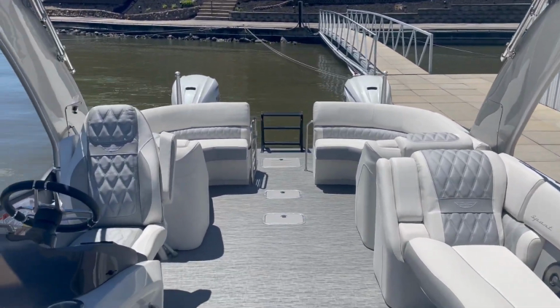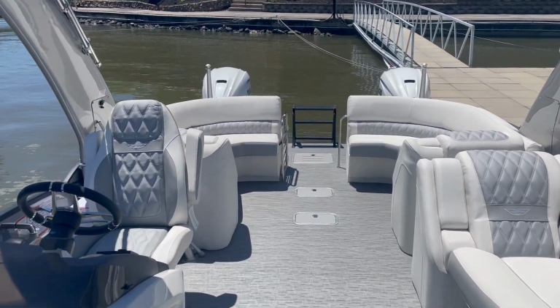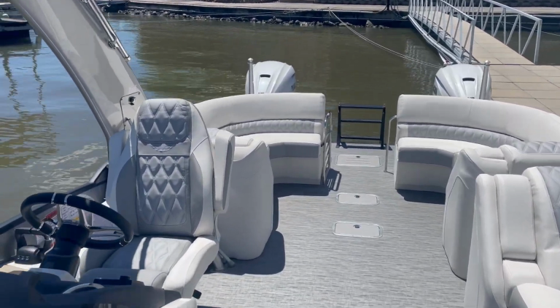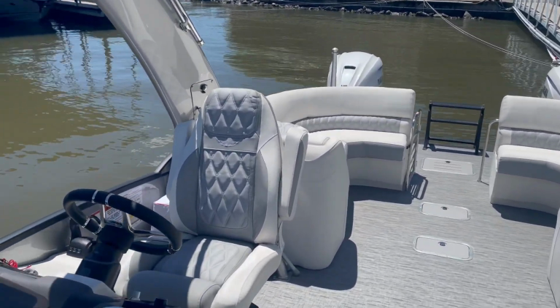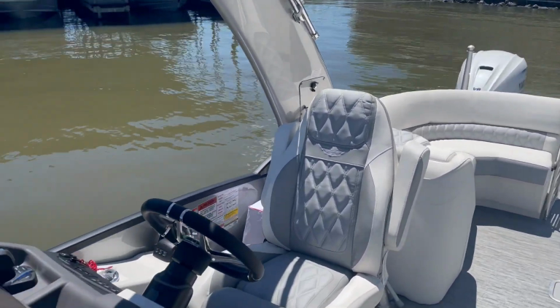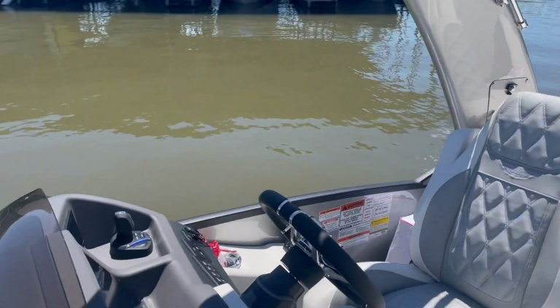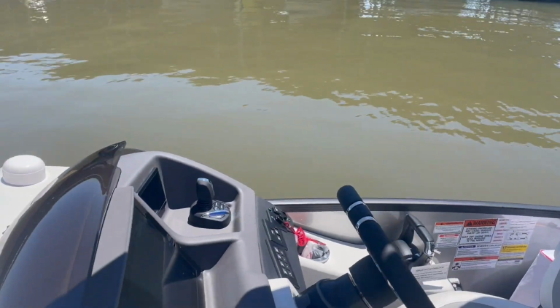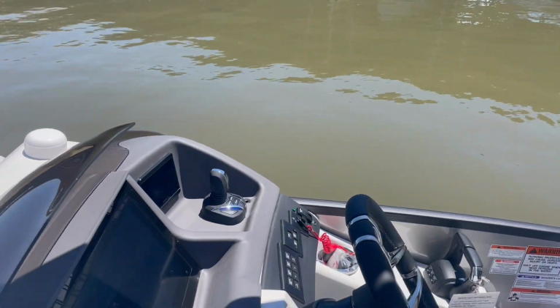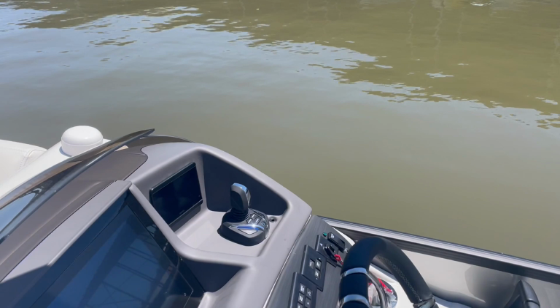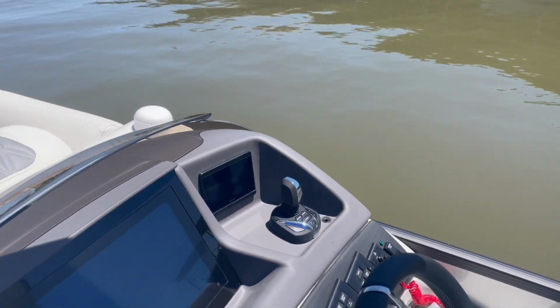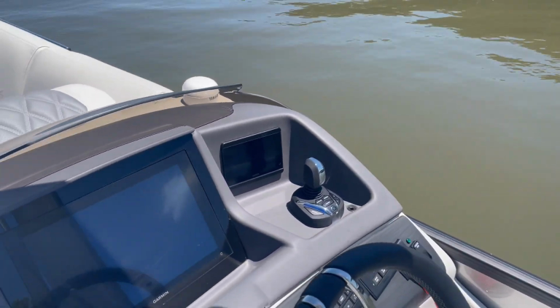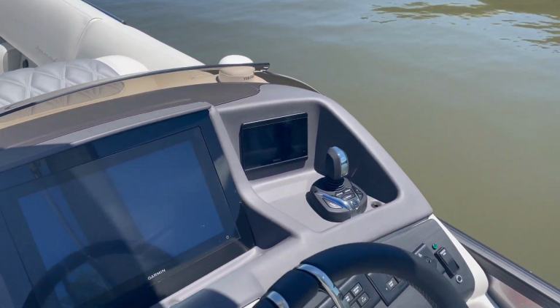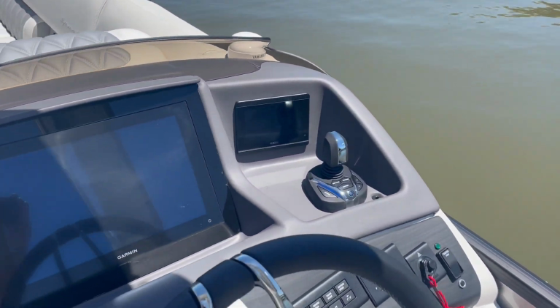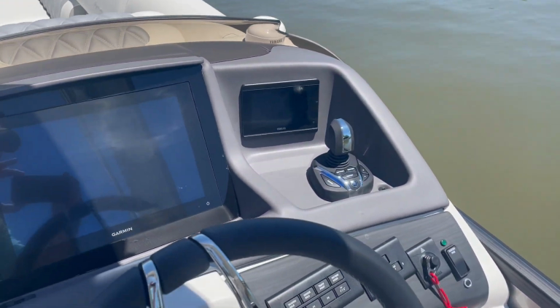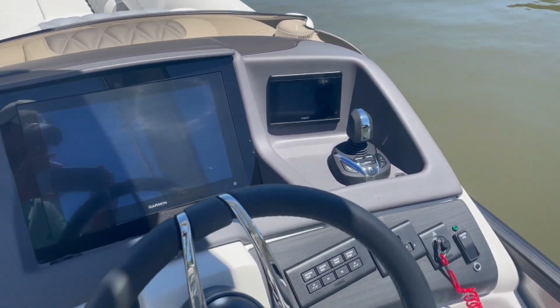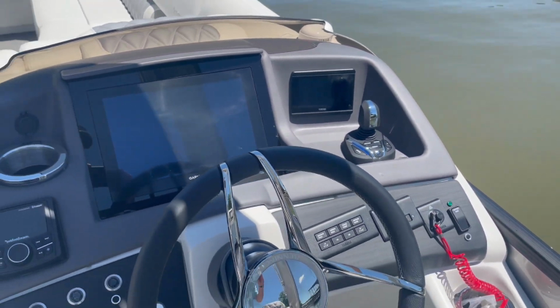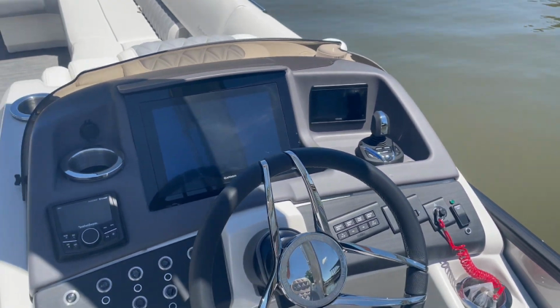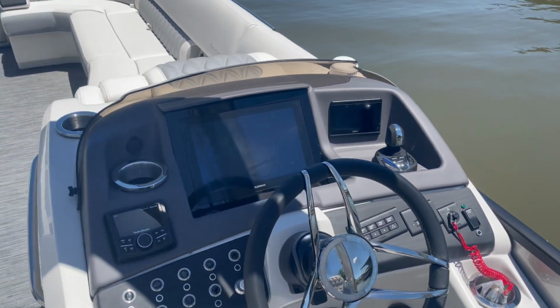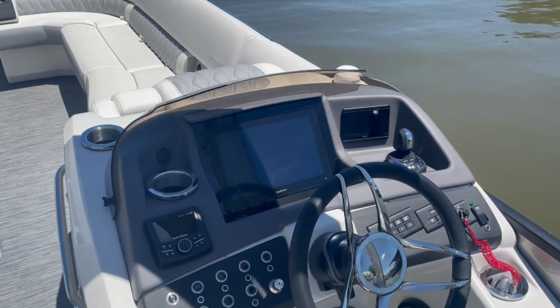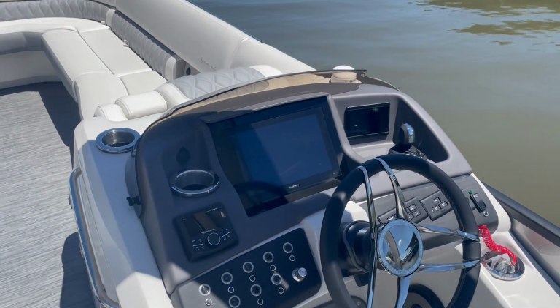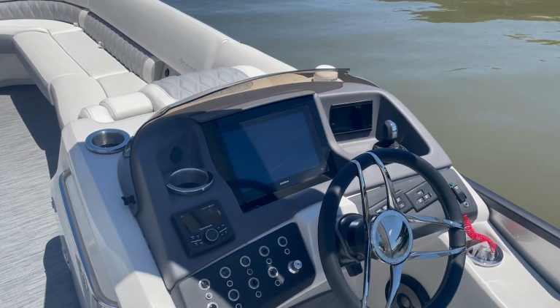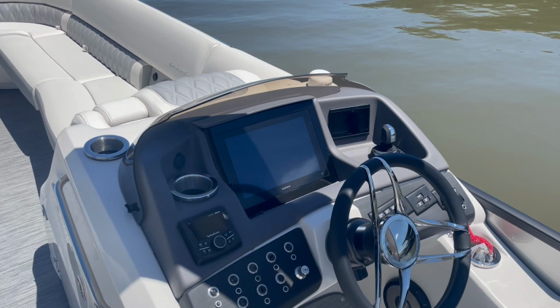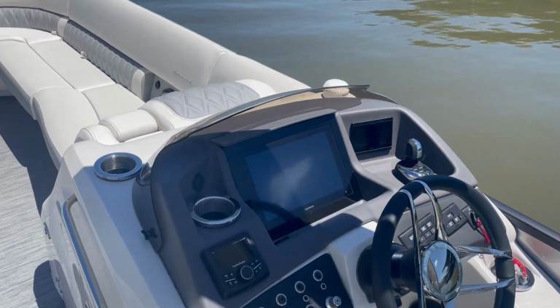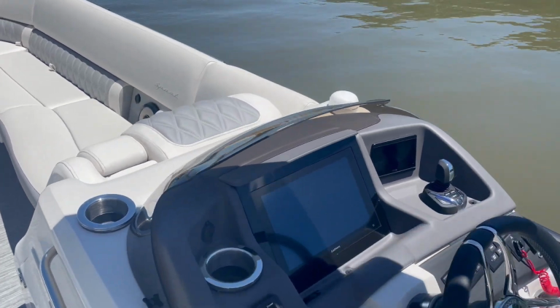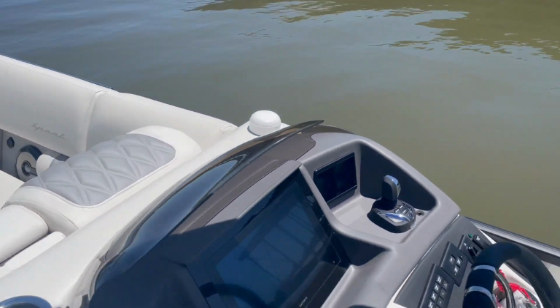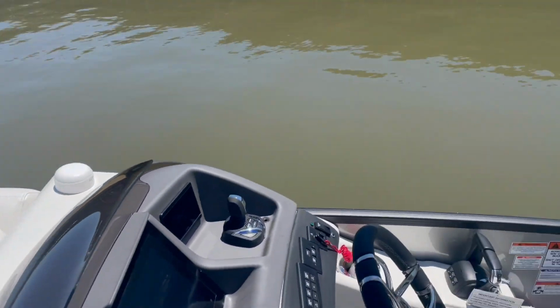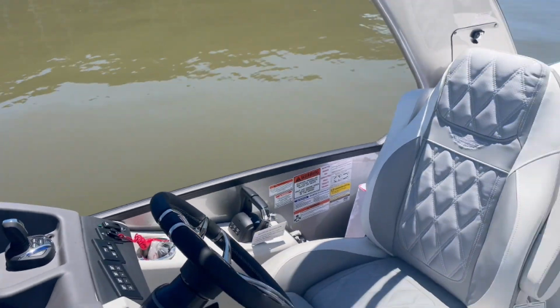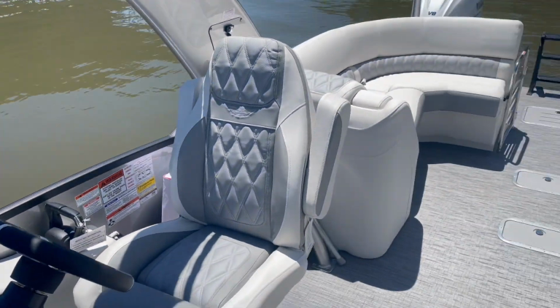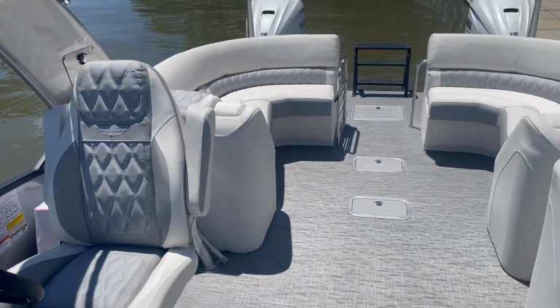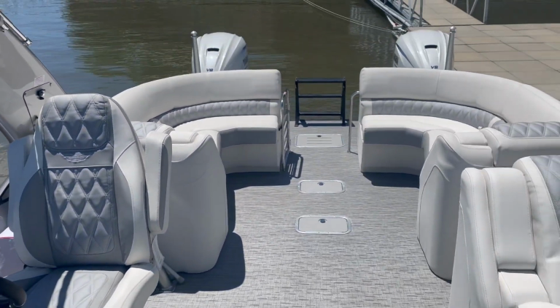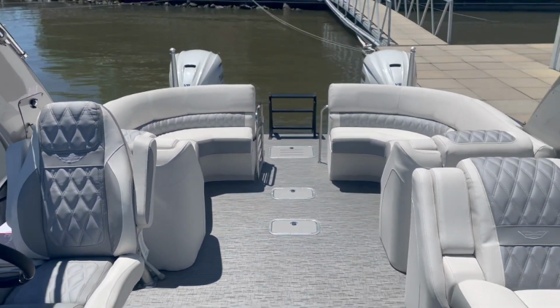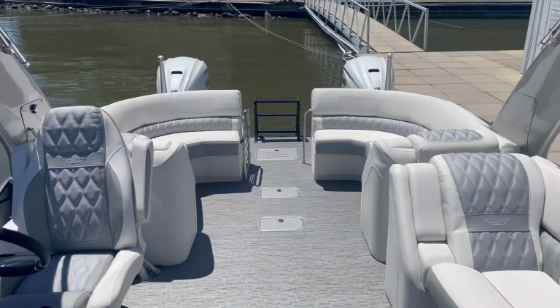It does have that famous joystick docking, which just takes the stress out of docking. Very cool. If you haven't seen it, let us know — we can get you in the water on one if you're interested.